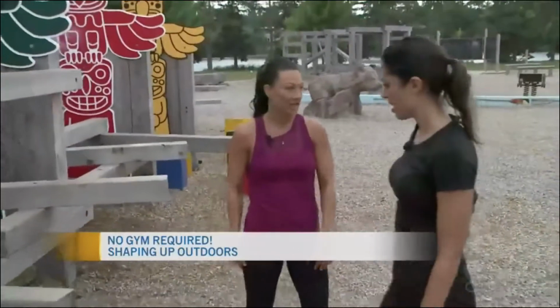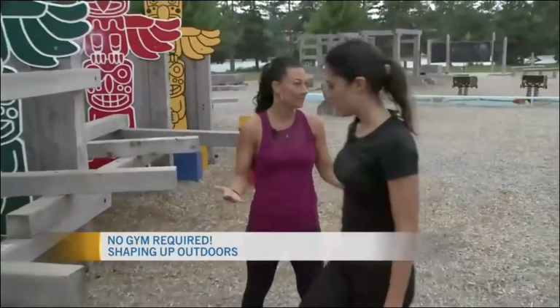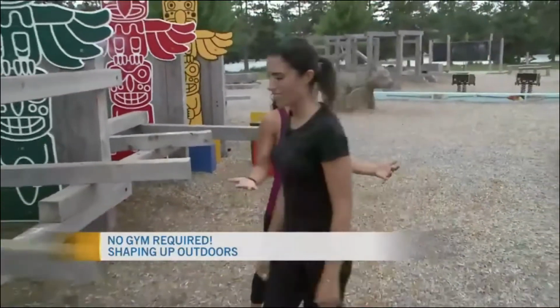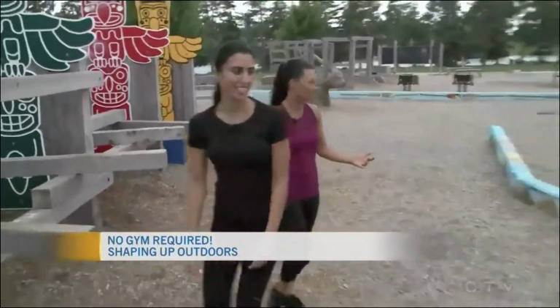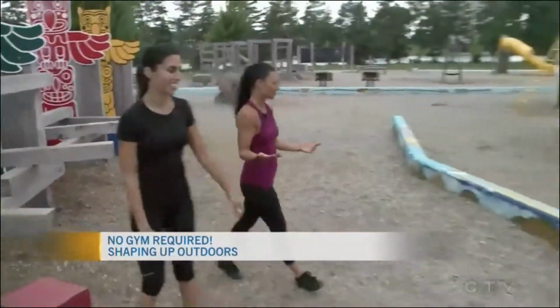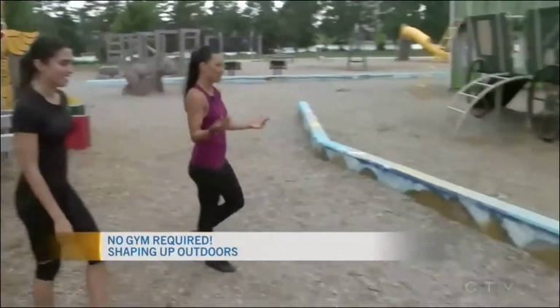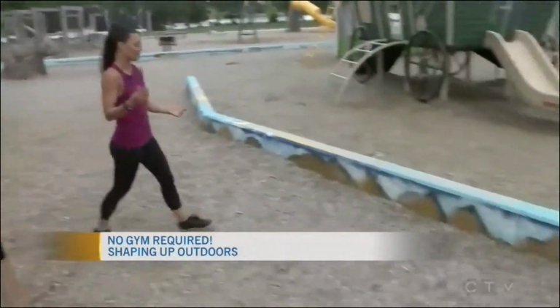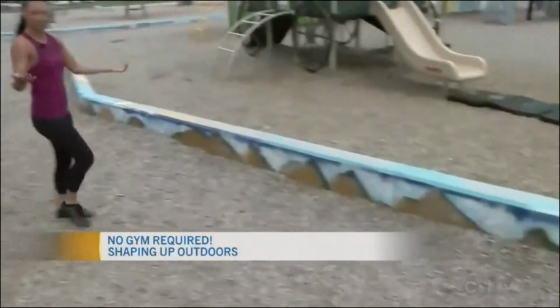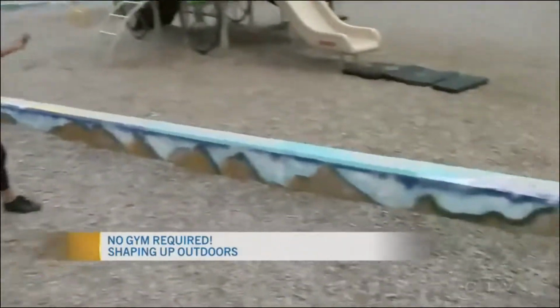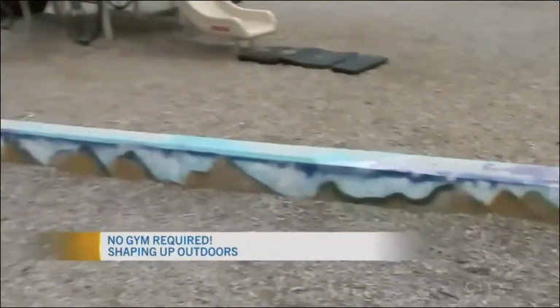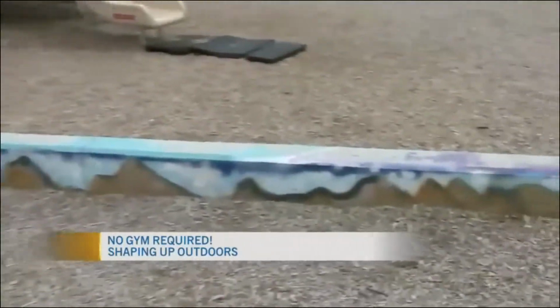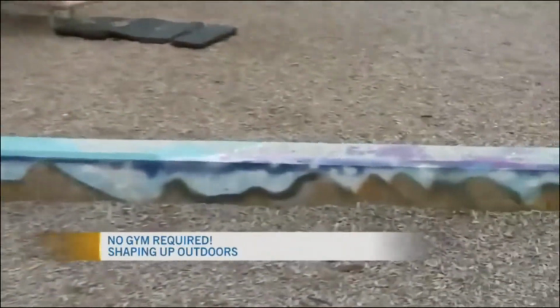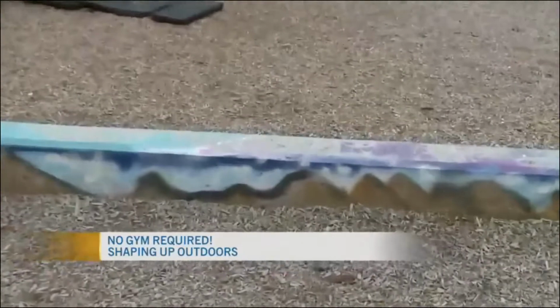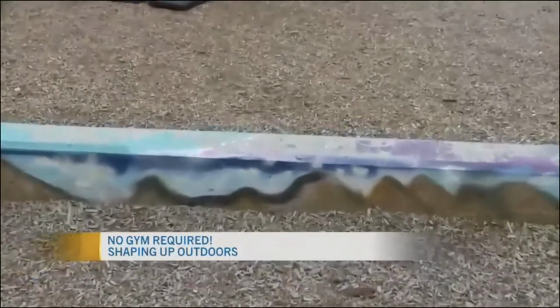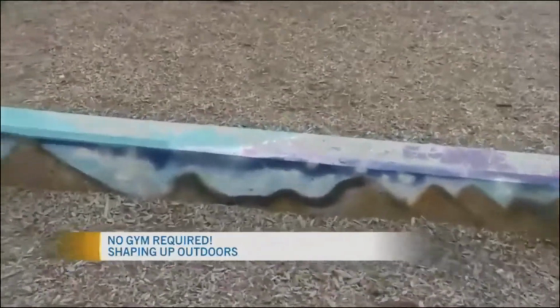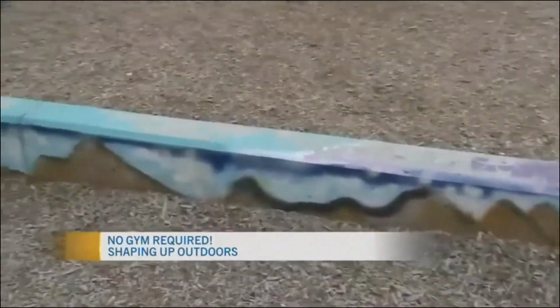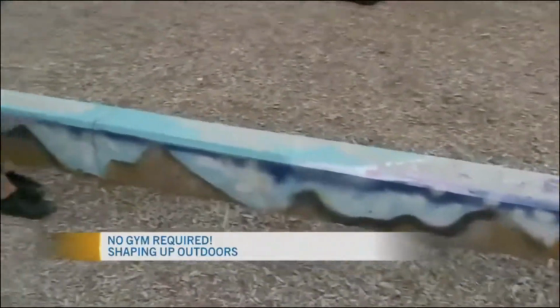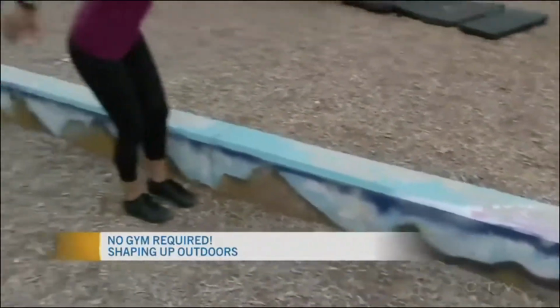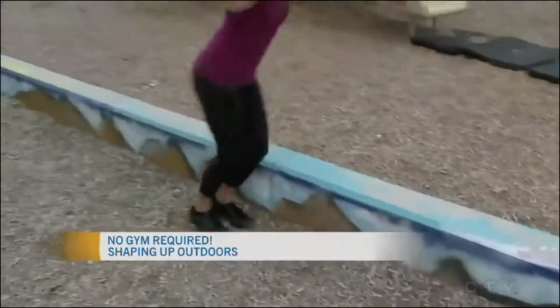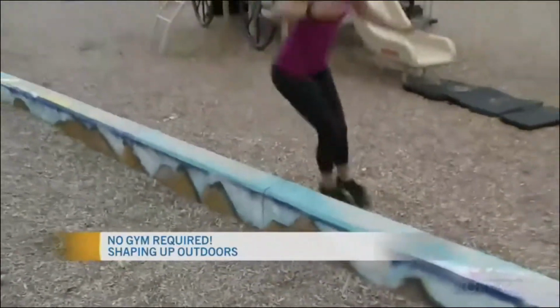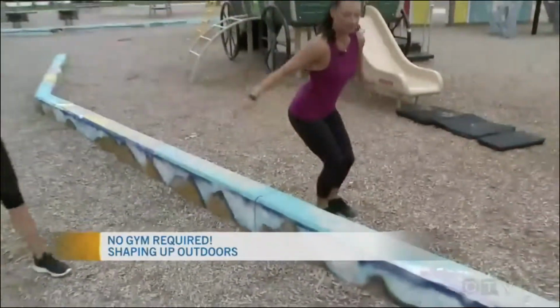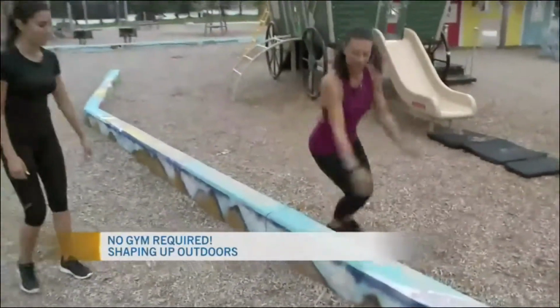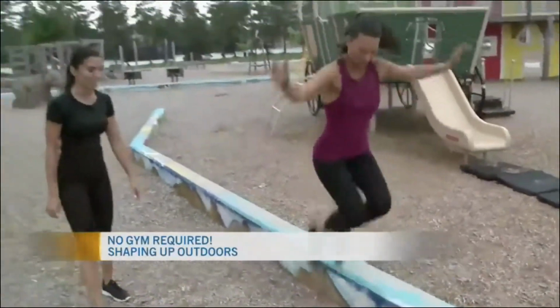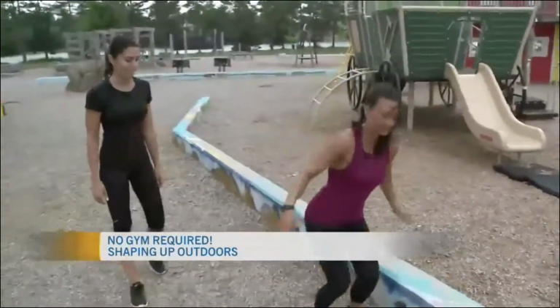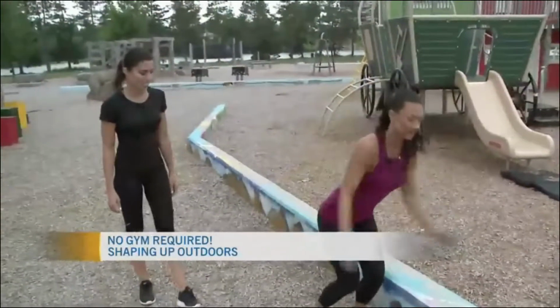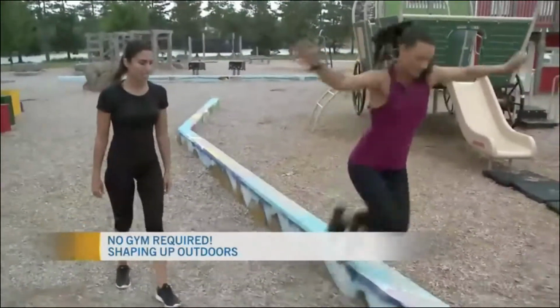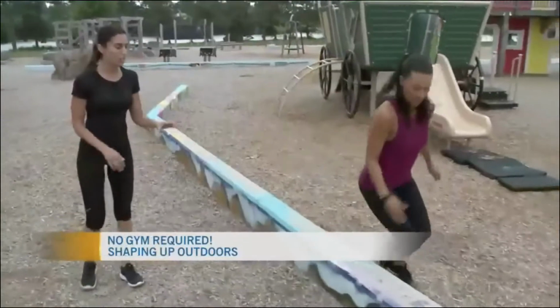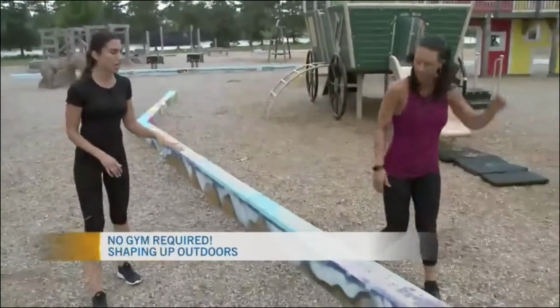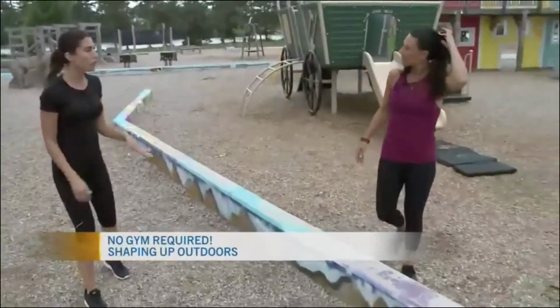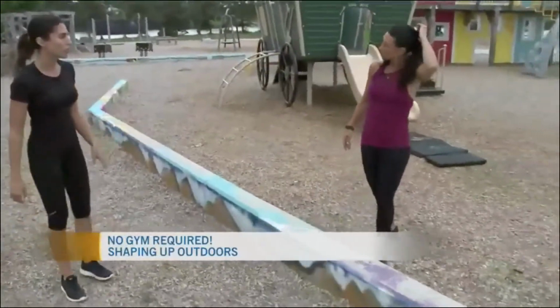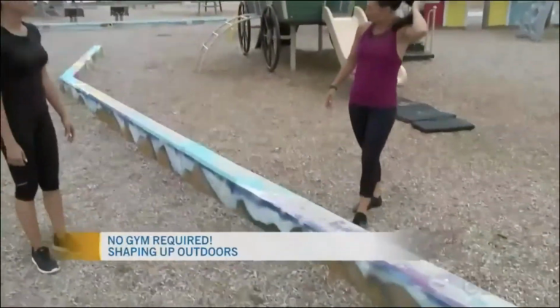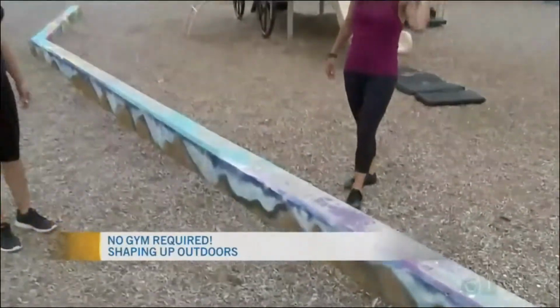Speaking of creative, when we were playing around here we decided we could use this for lateral hops — just going side to side. This is a great cardio exercise.